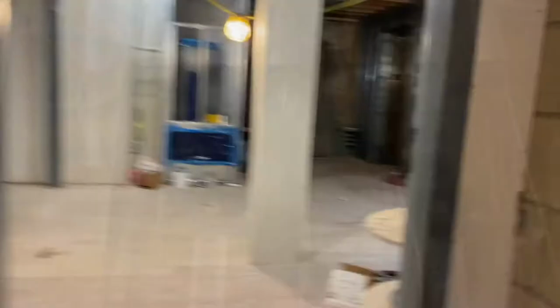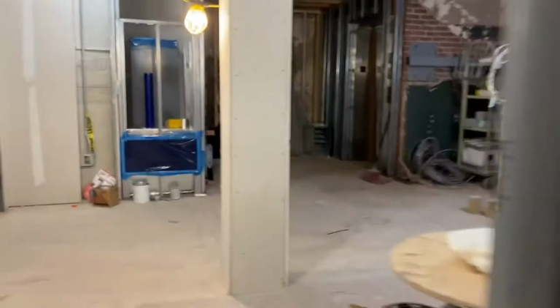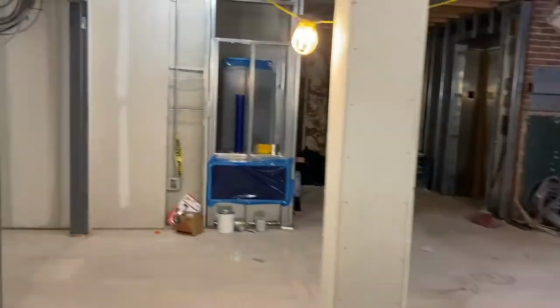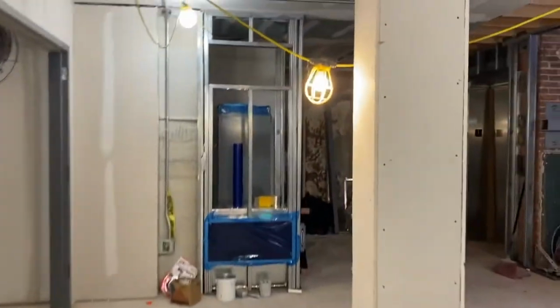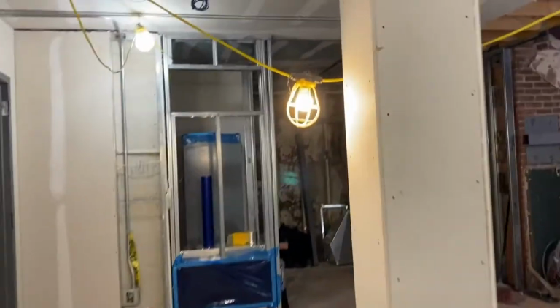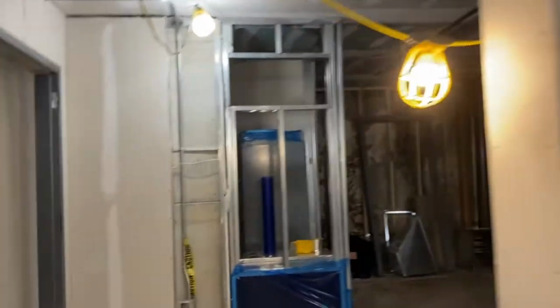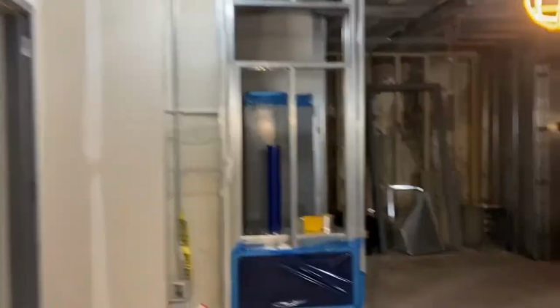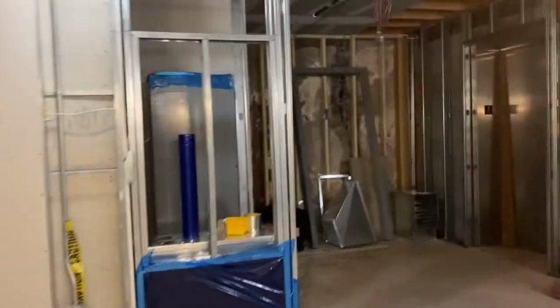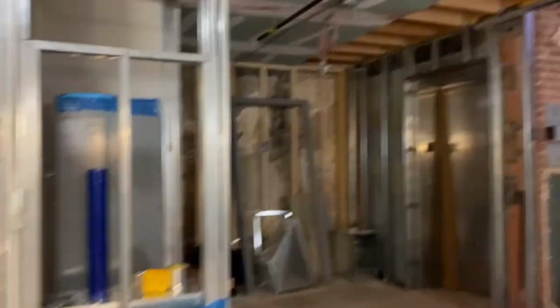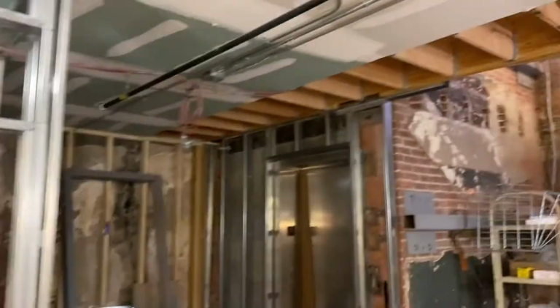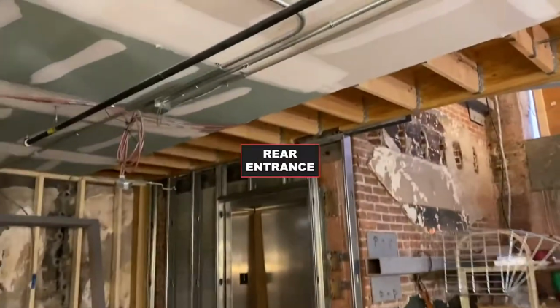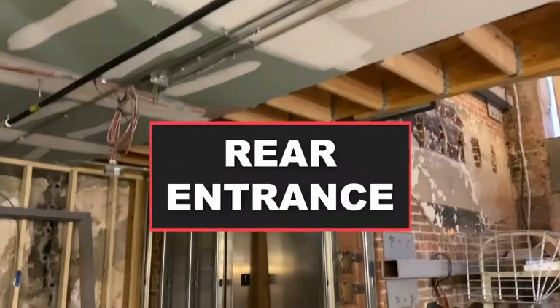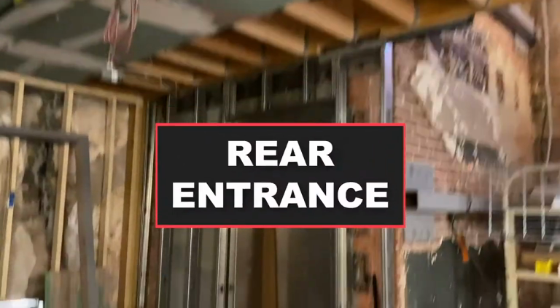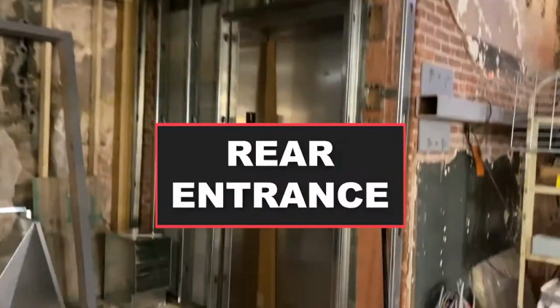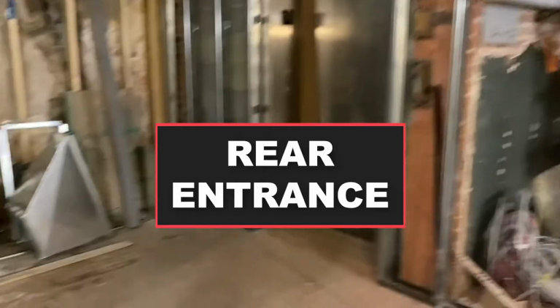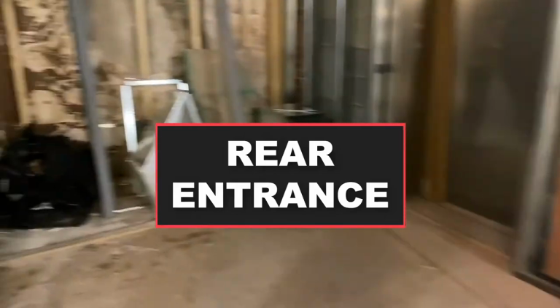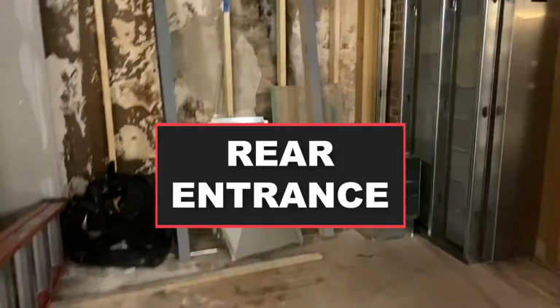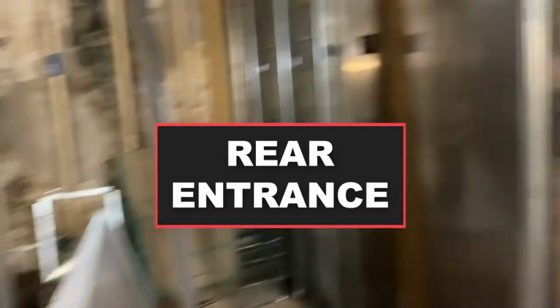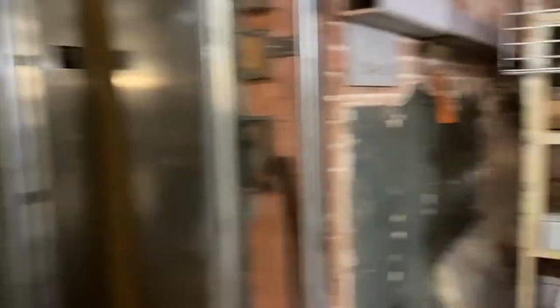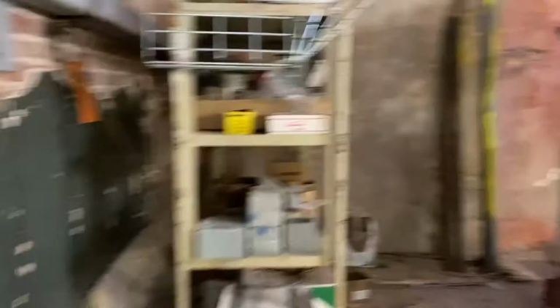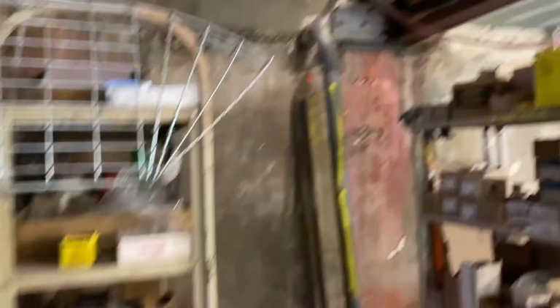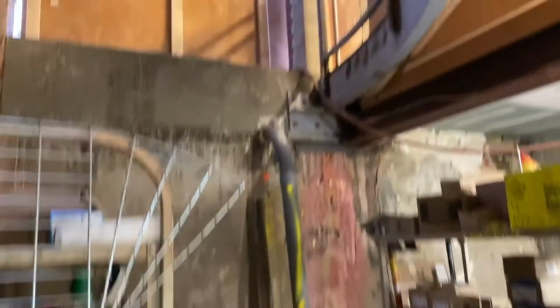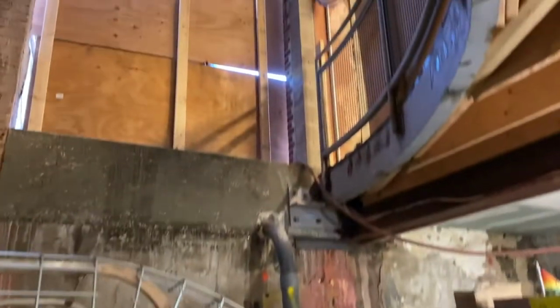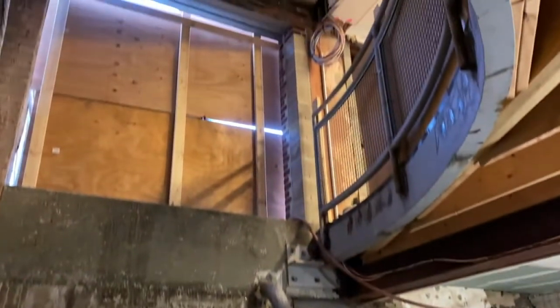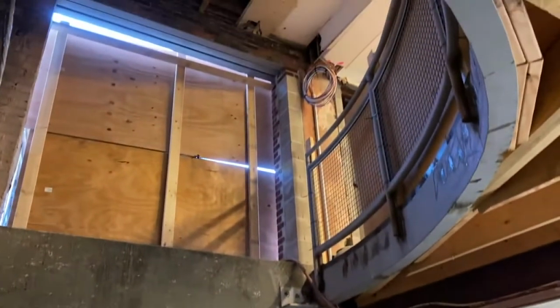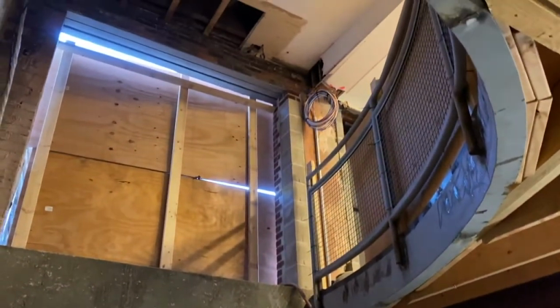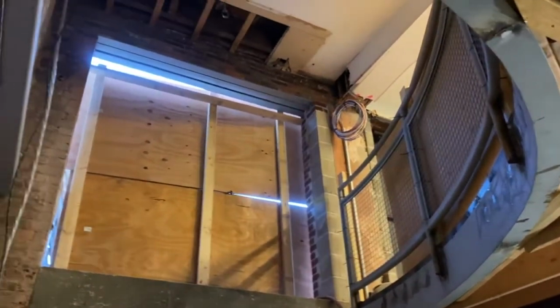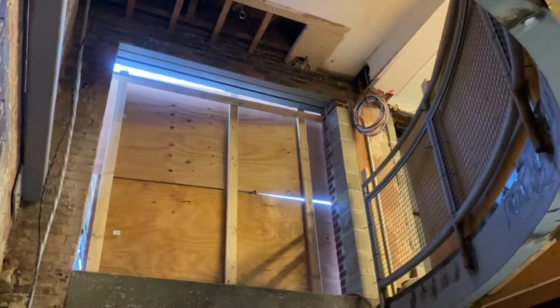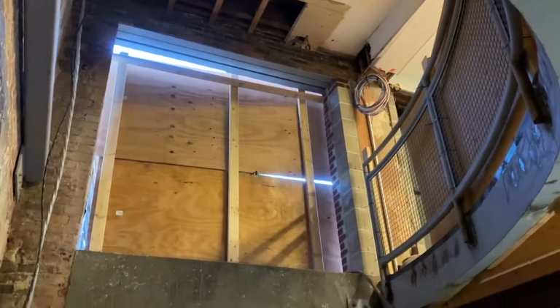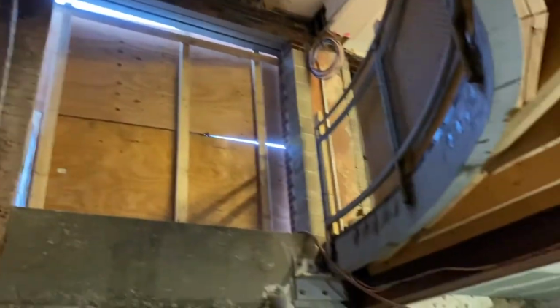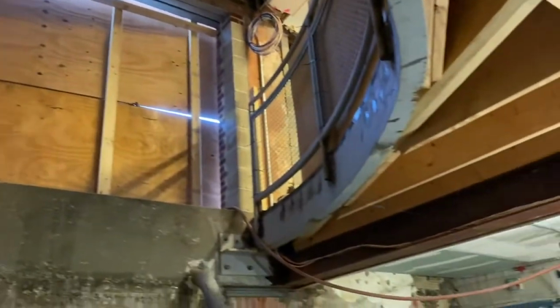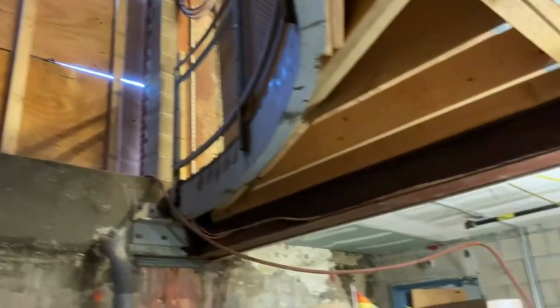Back through this hallway you'll see our elevator, which leads up to the next floor where we have offices. There'll be a beautiful window right here, and up to the right will be some administrative offices.